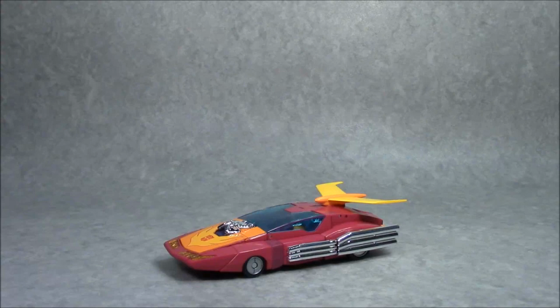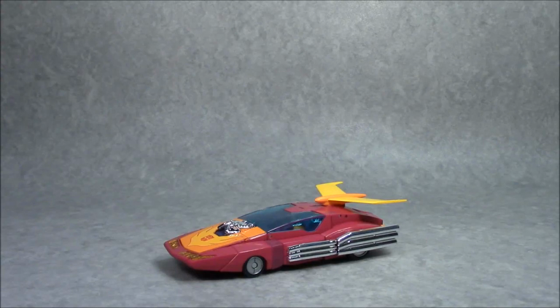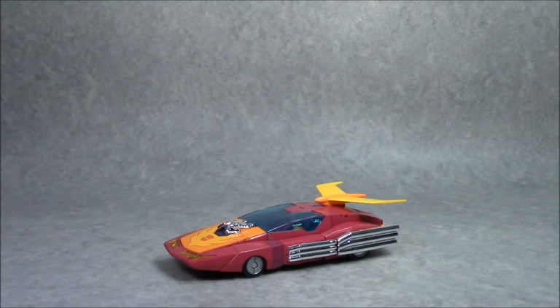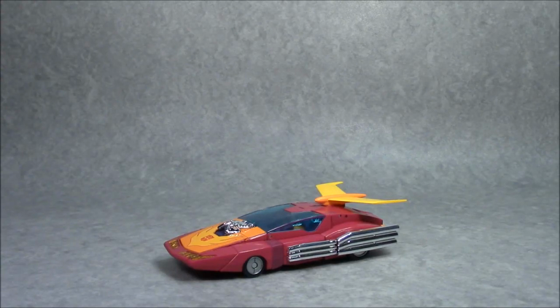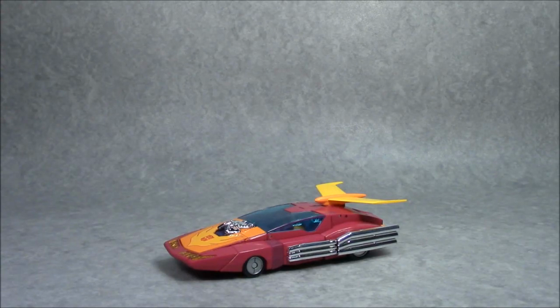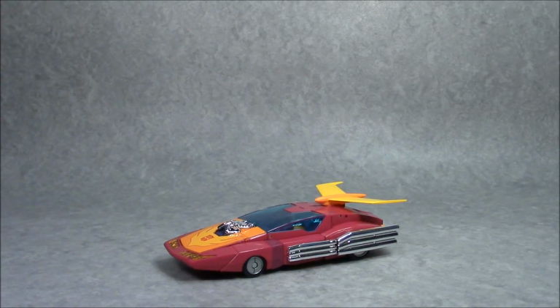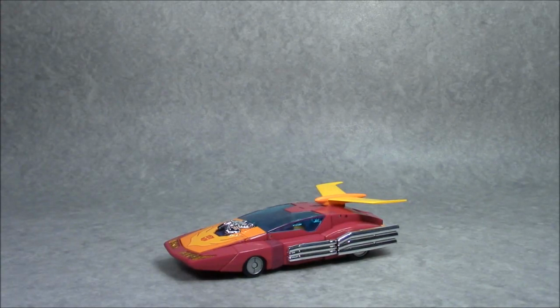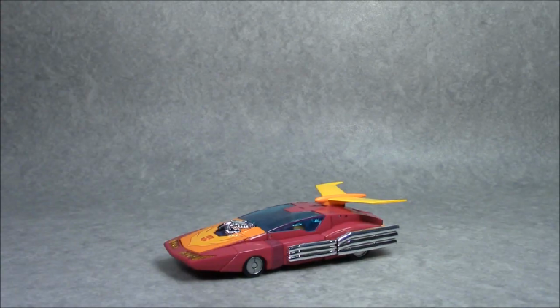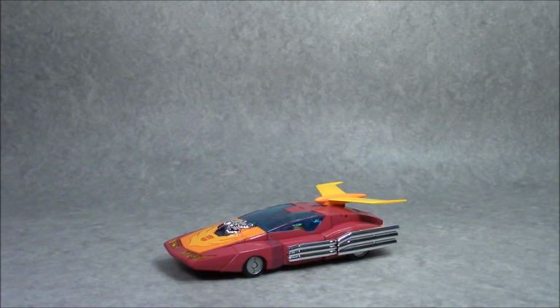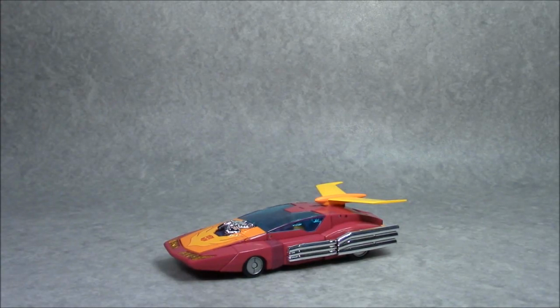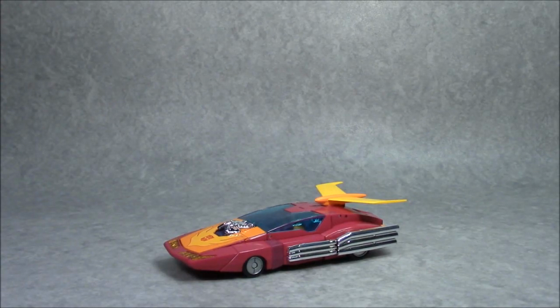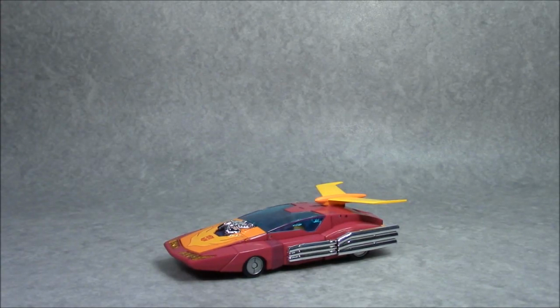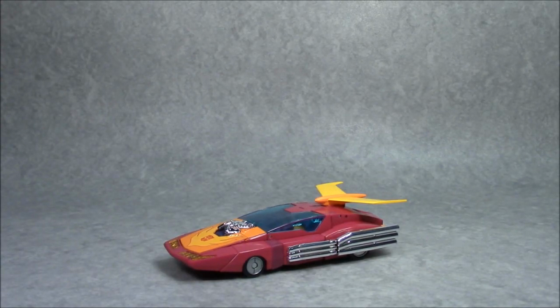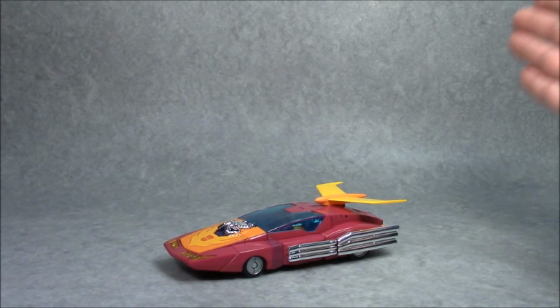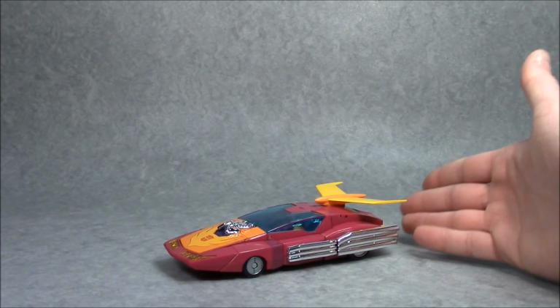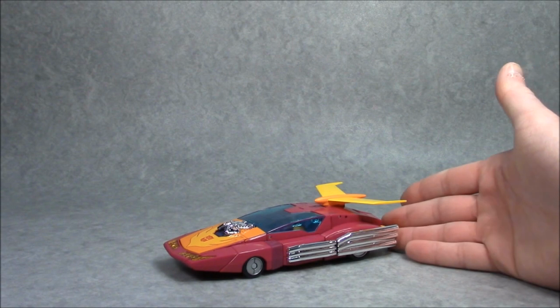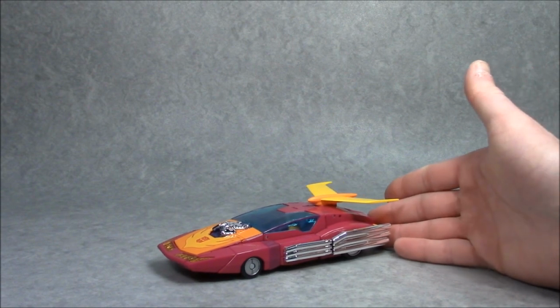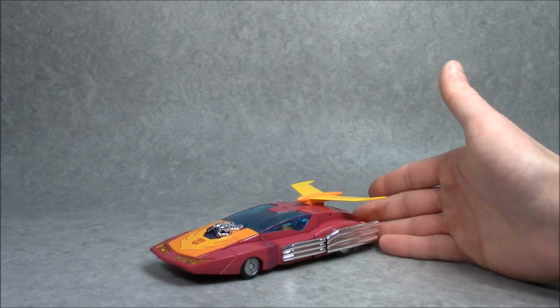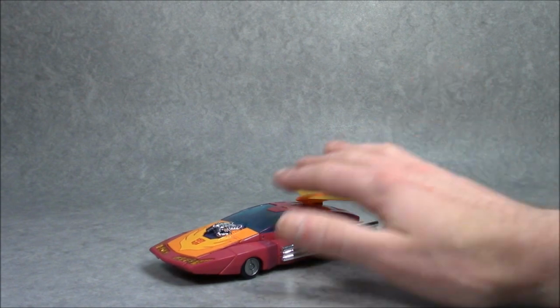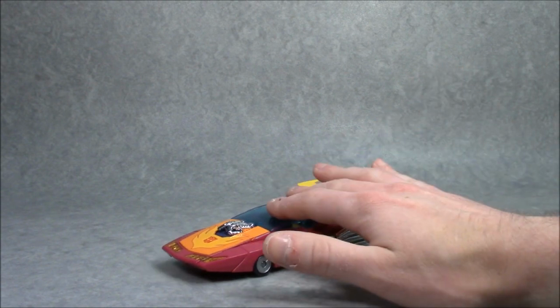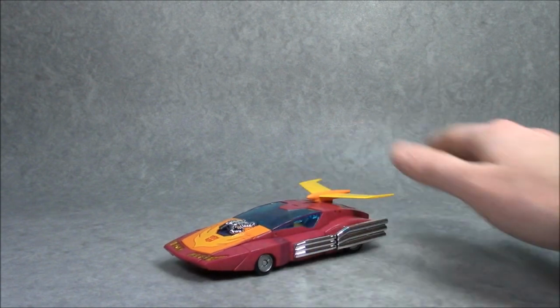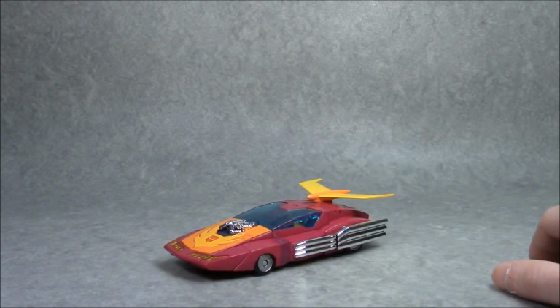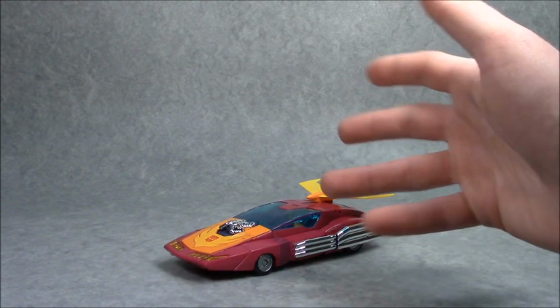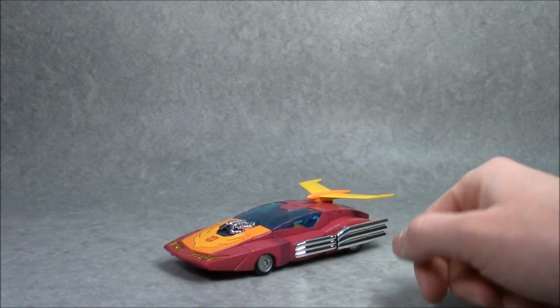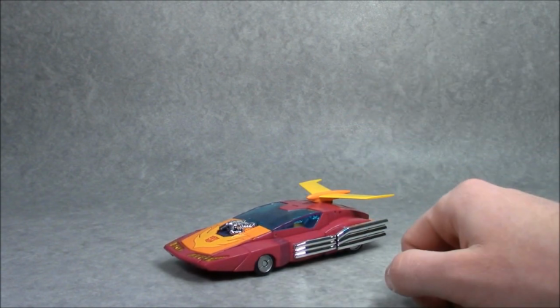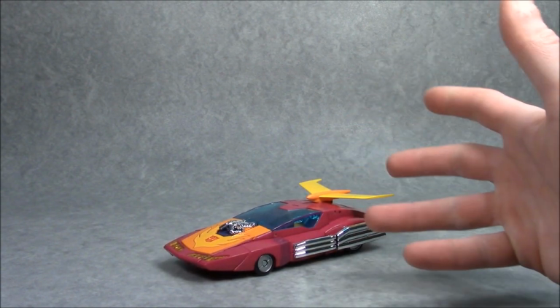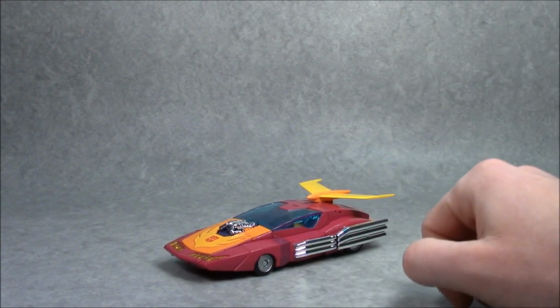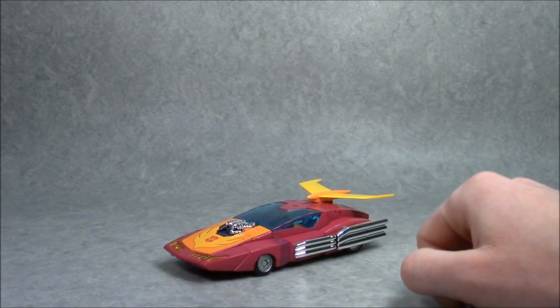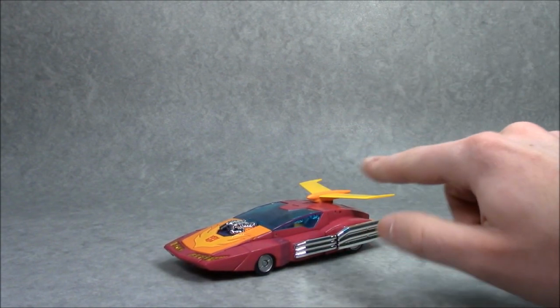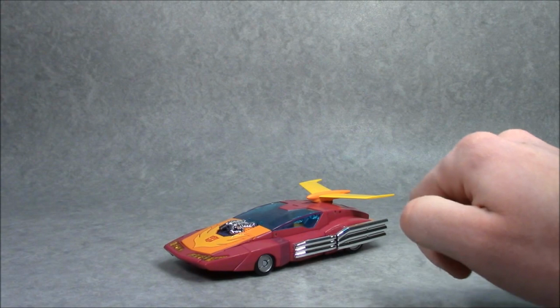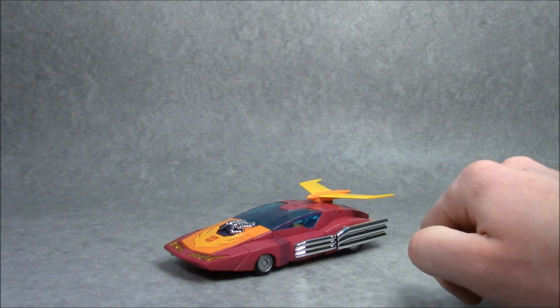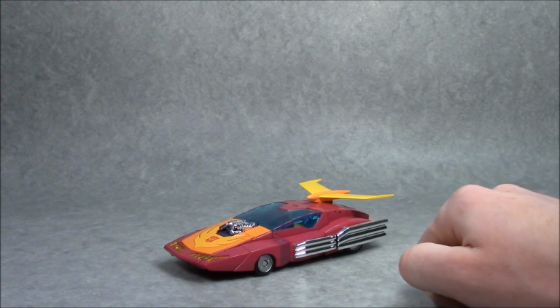Welcome to the Collection DX Review. I'm Andrew, taking a look at Transformers MP28 Masterpiece Hot Rodimus — or as we know him, the same name without the 'imus' part at the end.